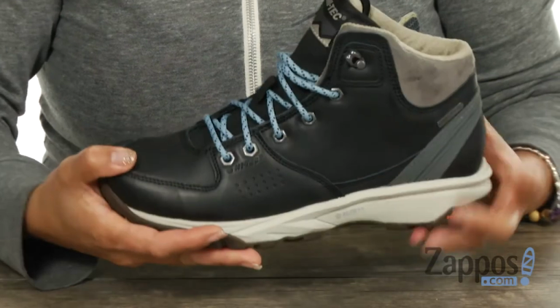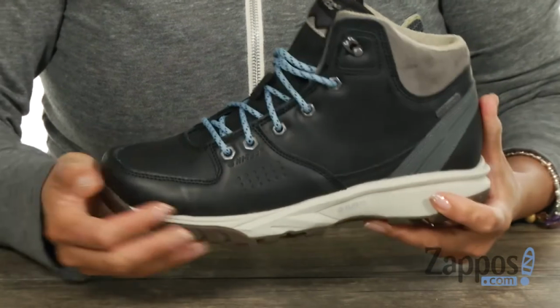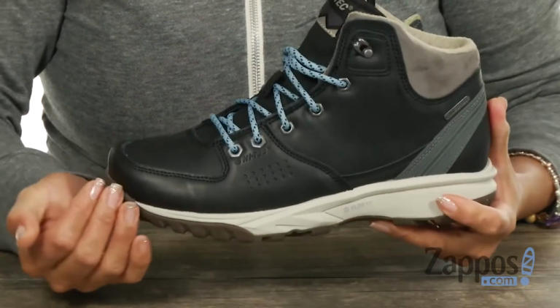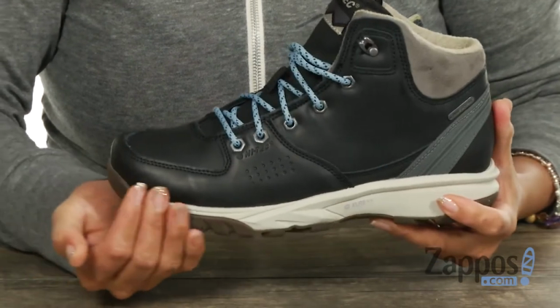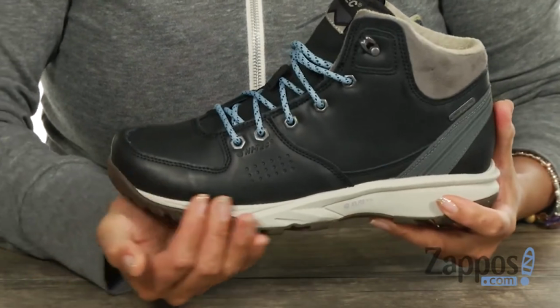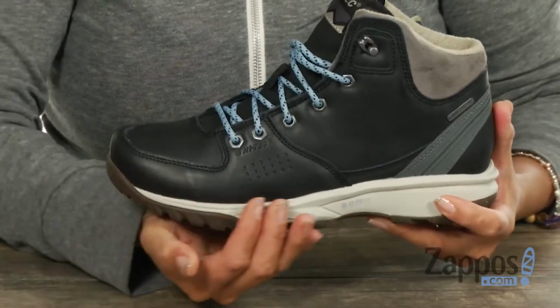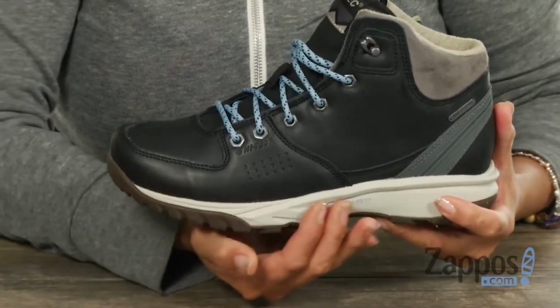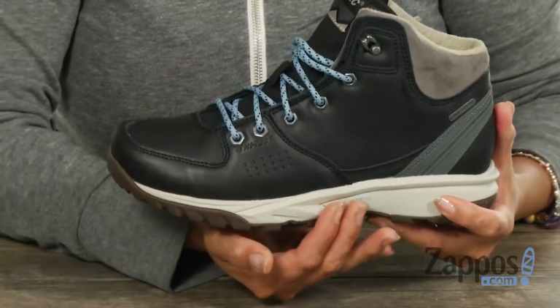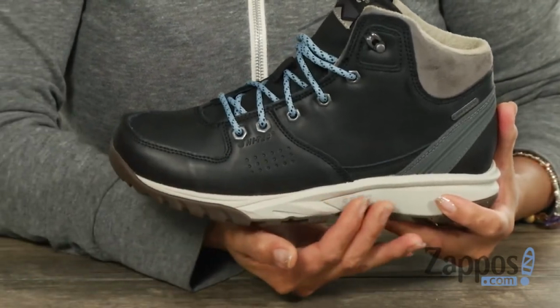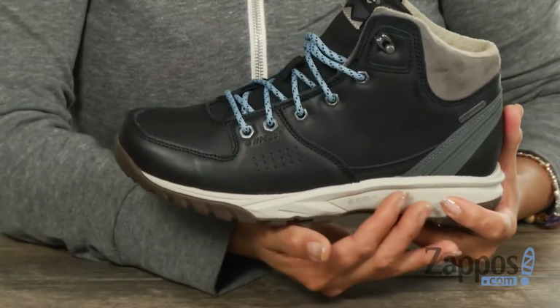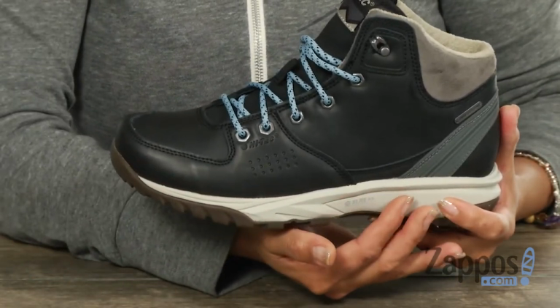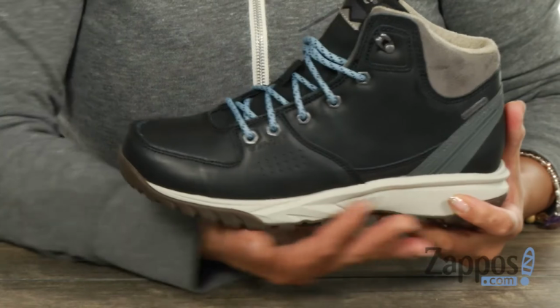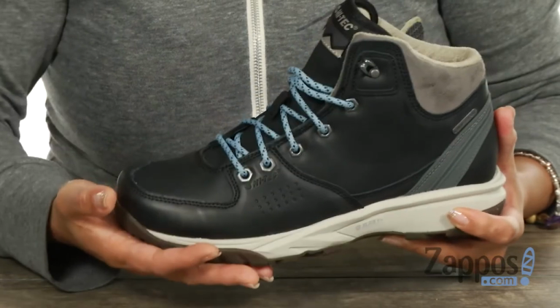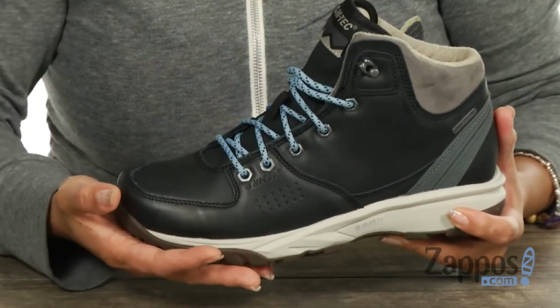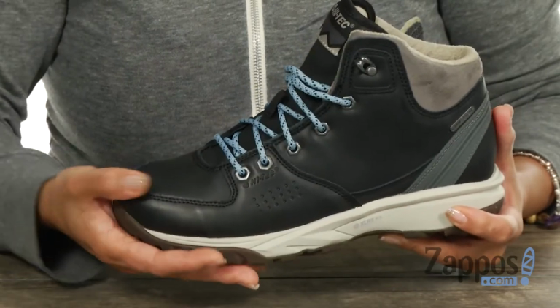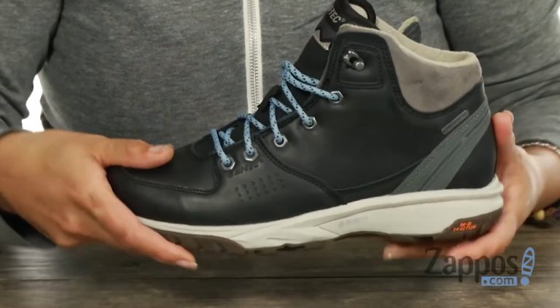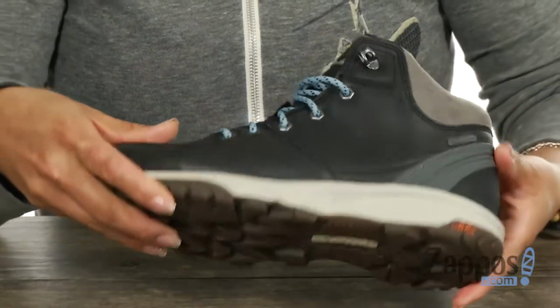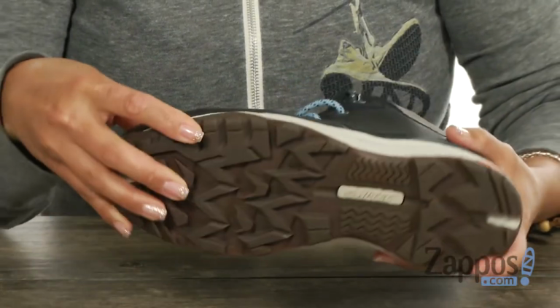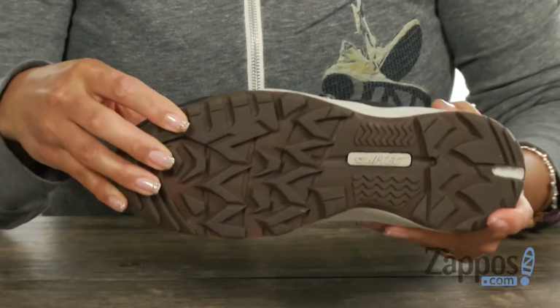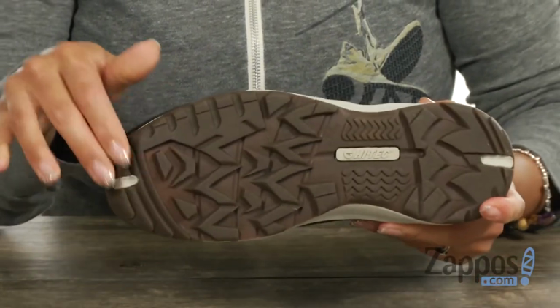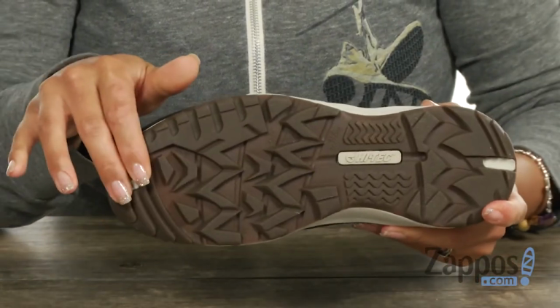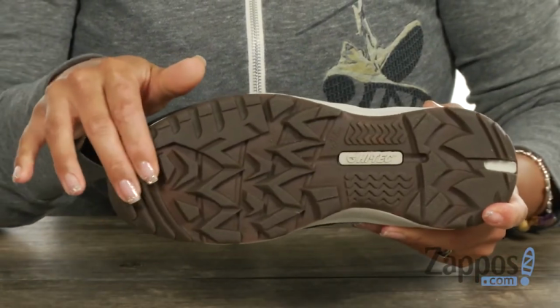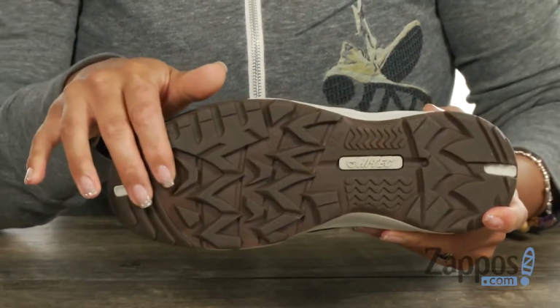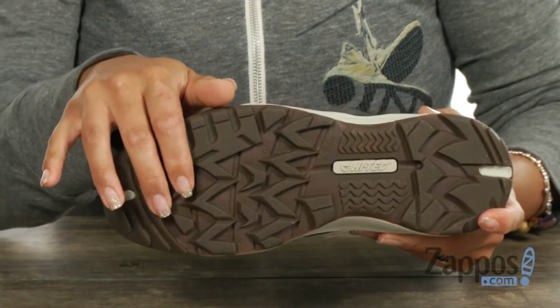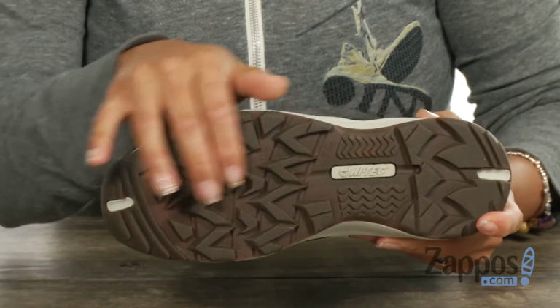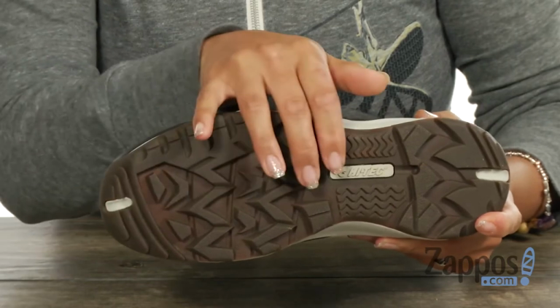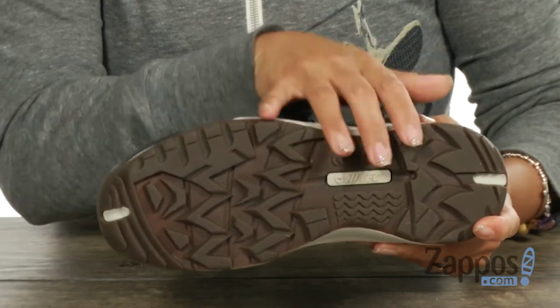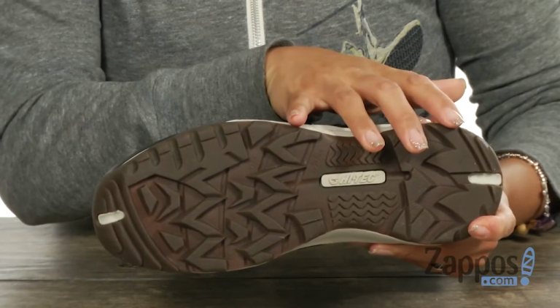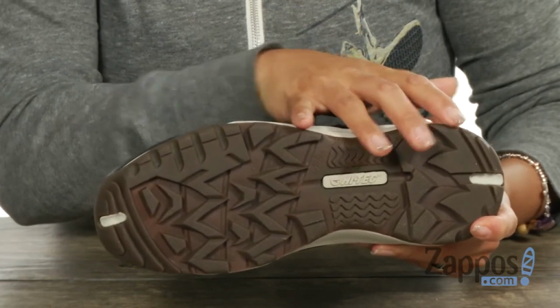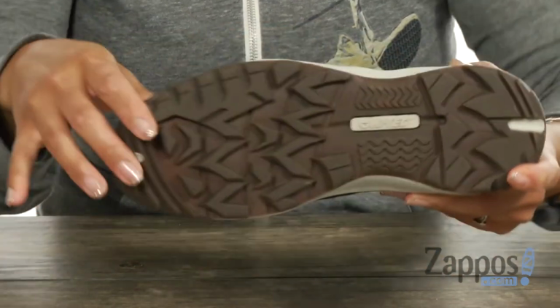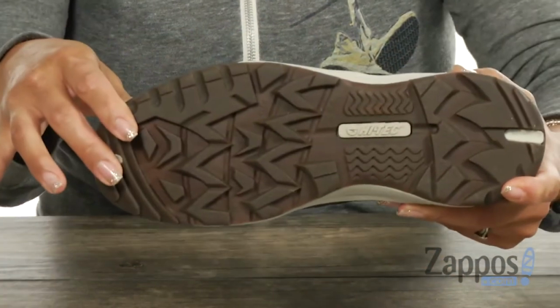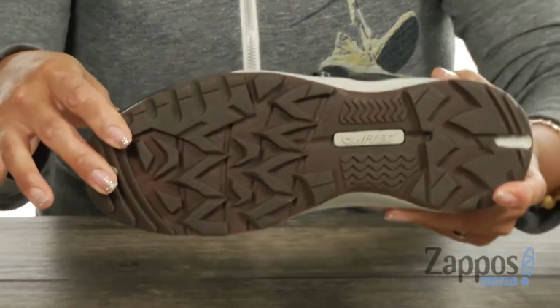You've got this Ultra Impact Absorbing High Rebound XLR8 midsole which is going to give you extra cushioning, and the outsole is constructed of MDT — that's a multi-directional traction rubber outsole. And look at those lugs!